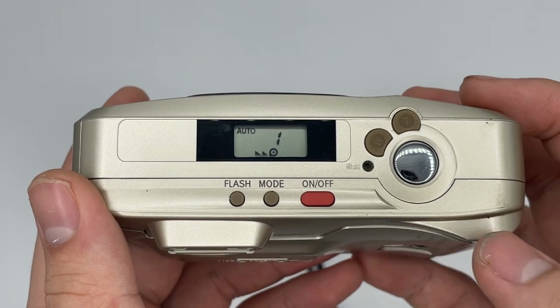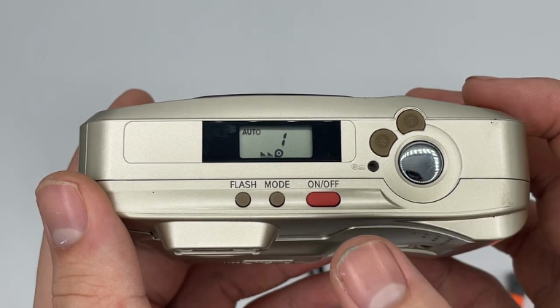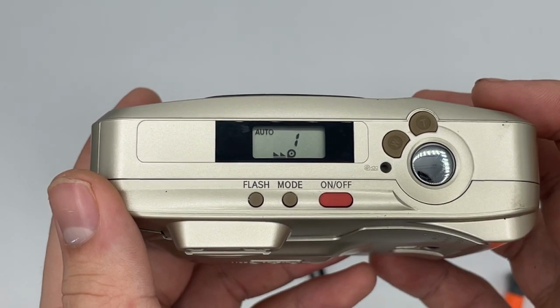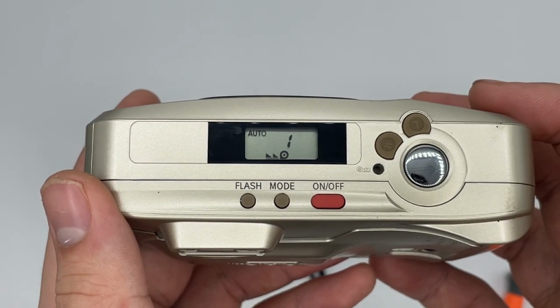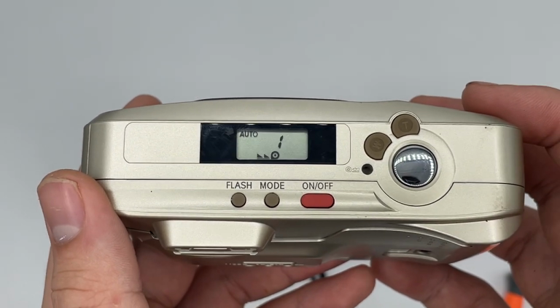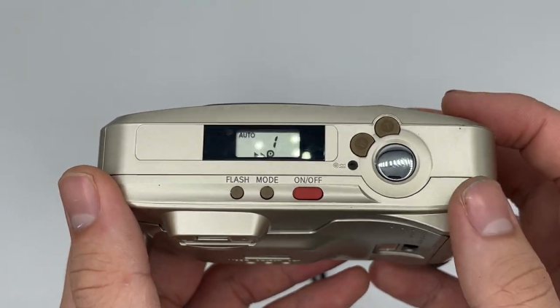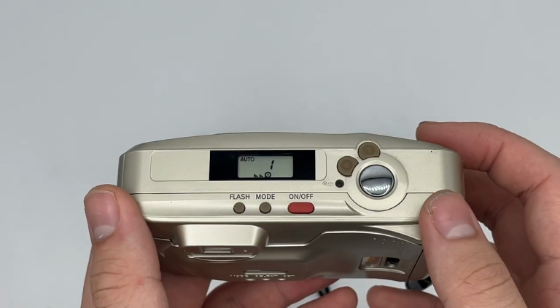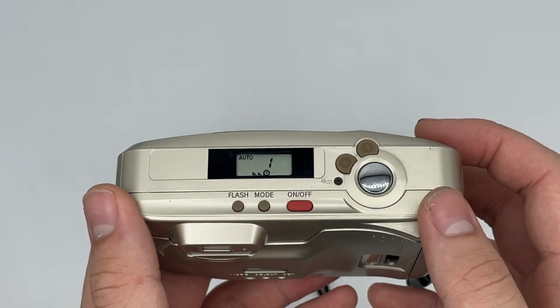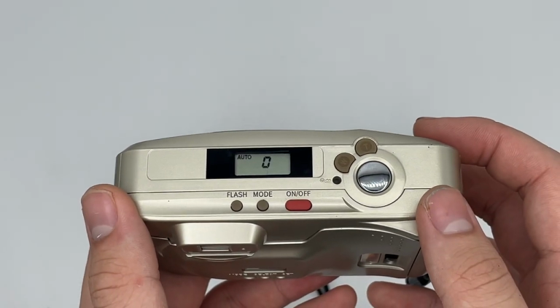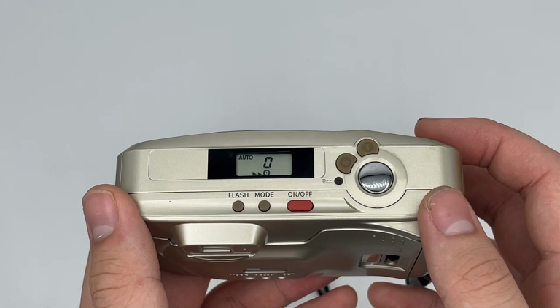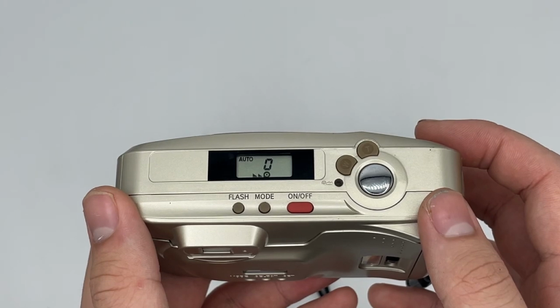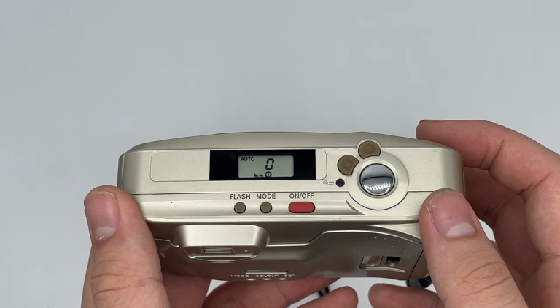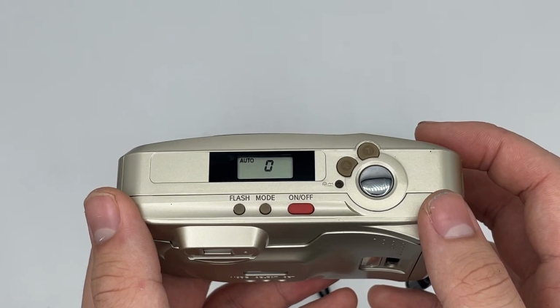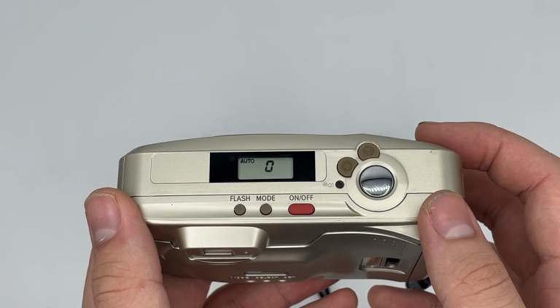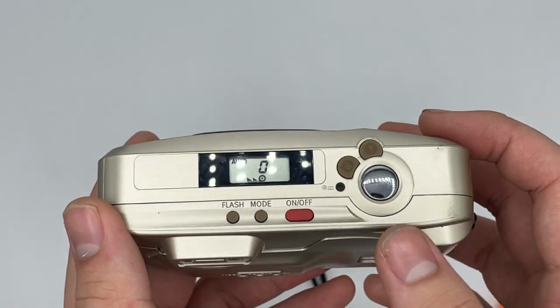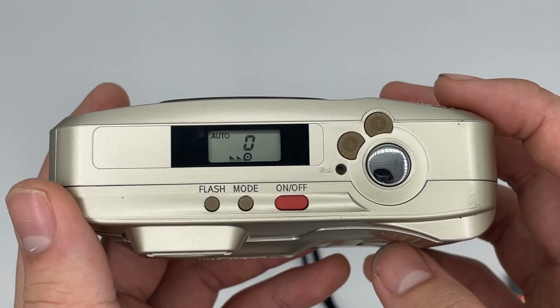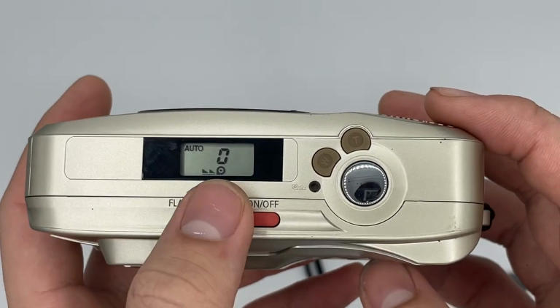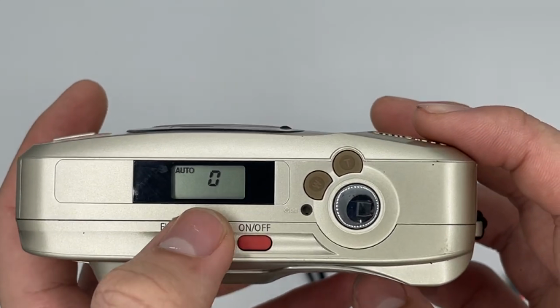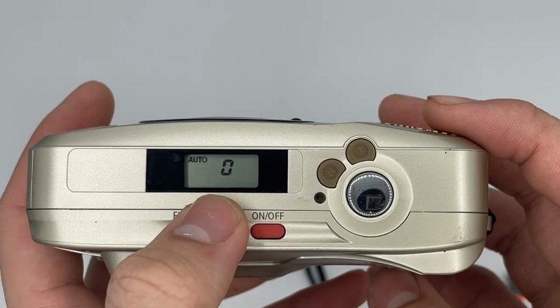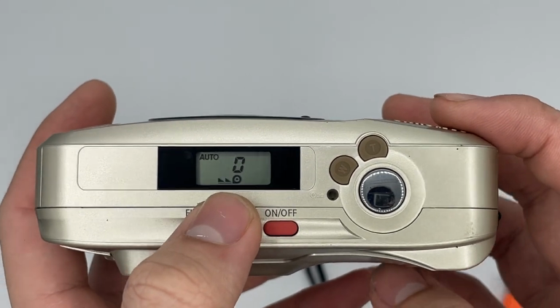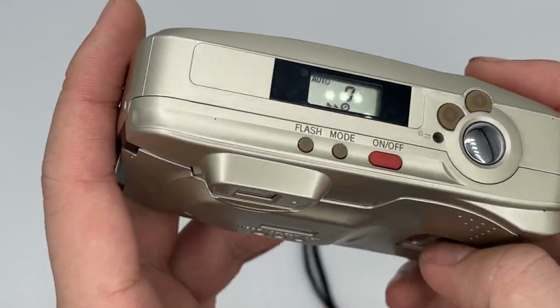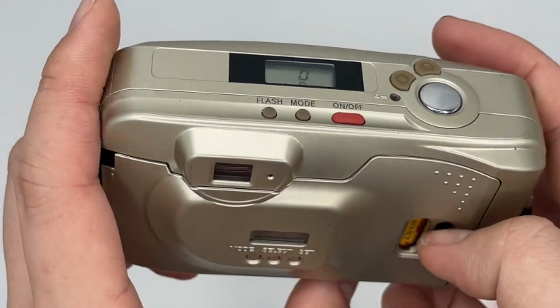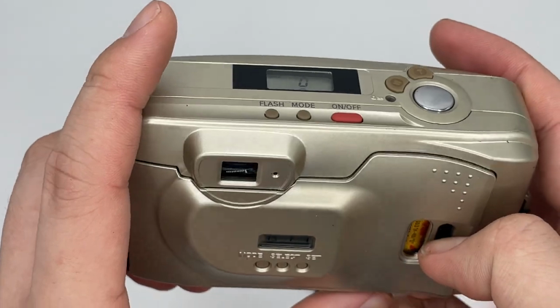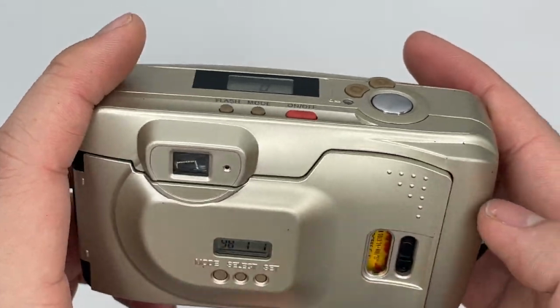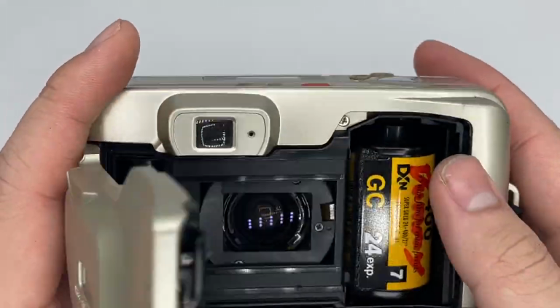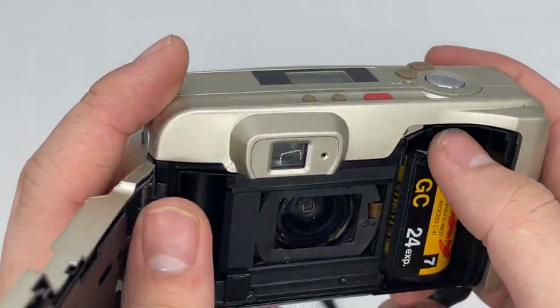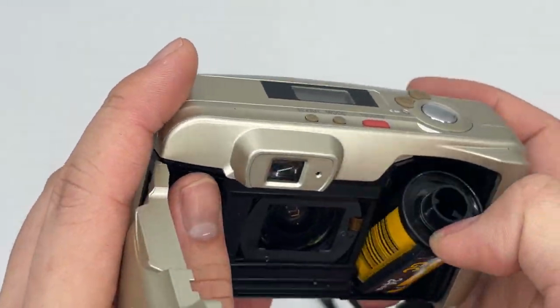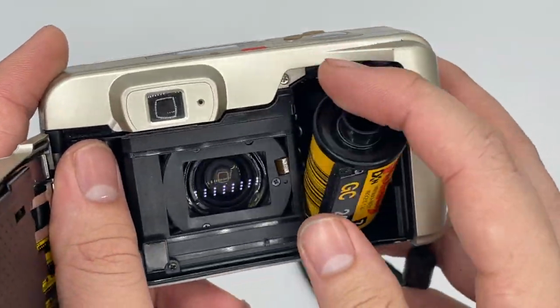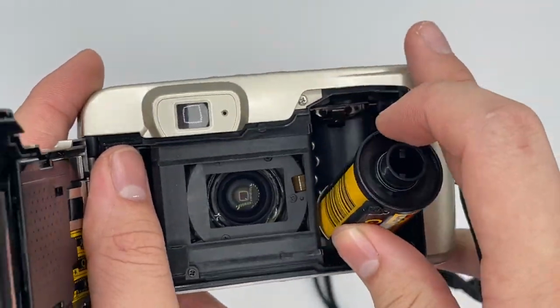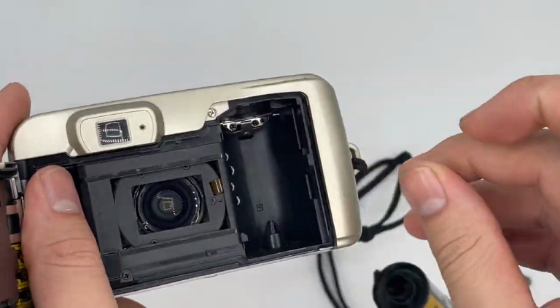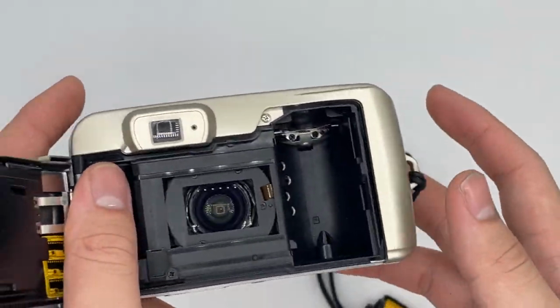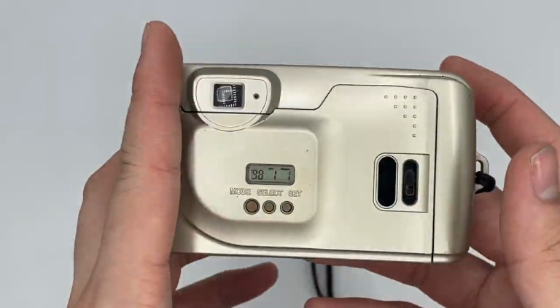Just wait for it to stop. Okay, it shows zero and then shows this indicator right here — go ahead and take your film out. Basically, that covers the camera.